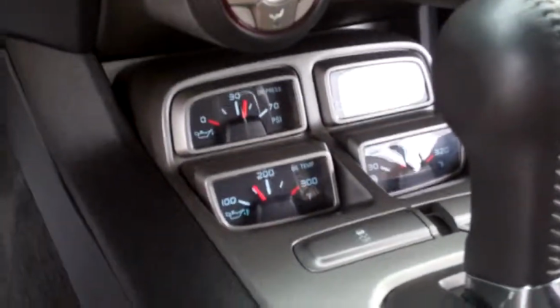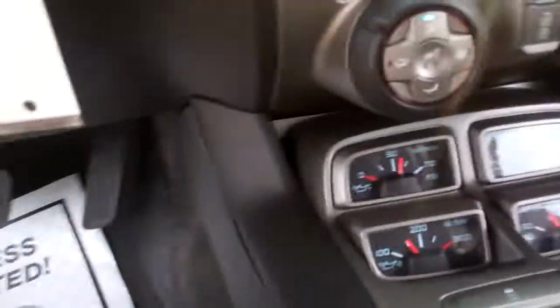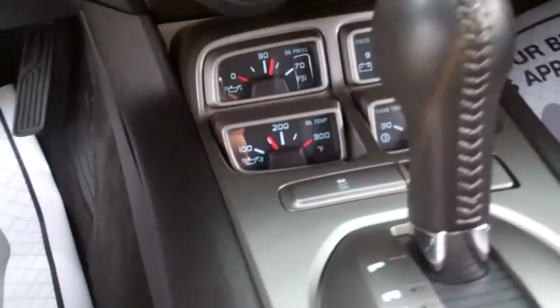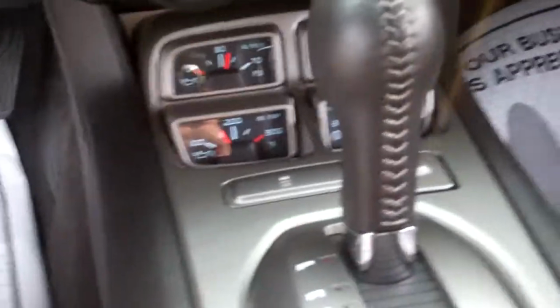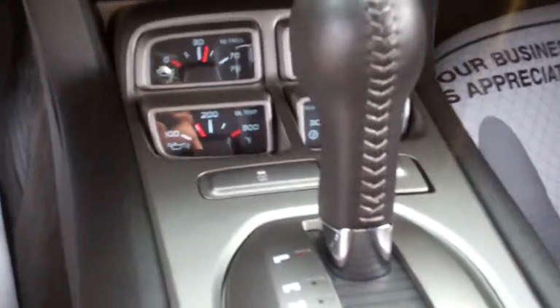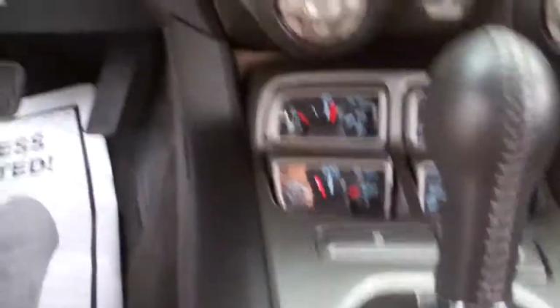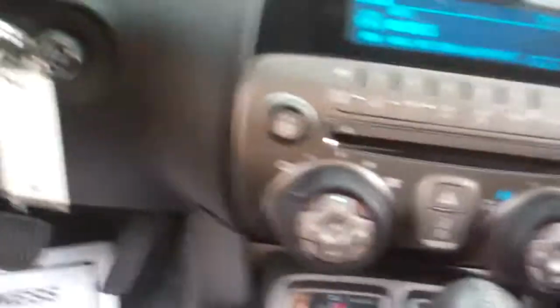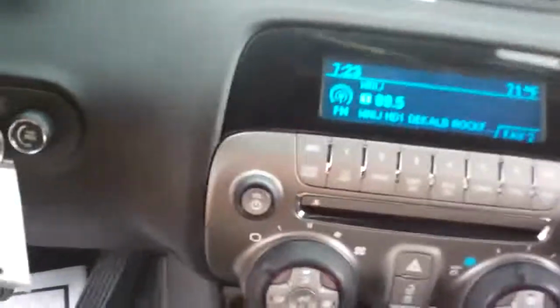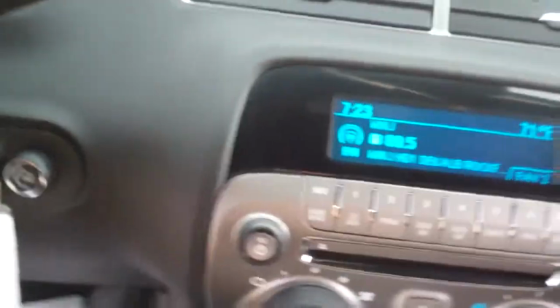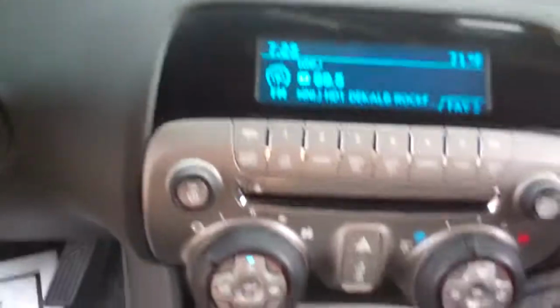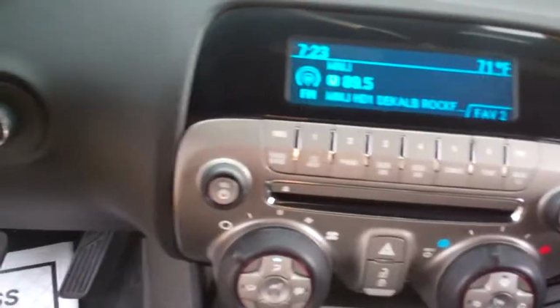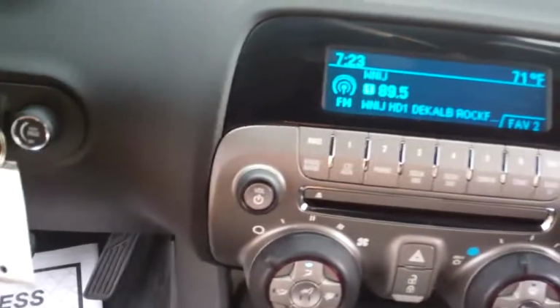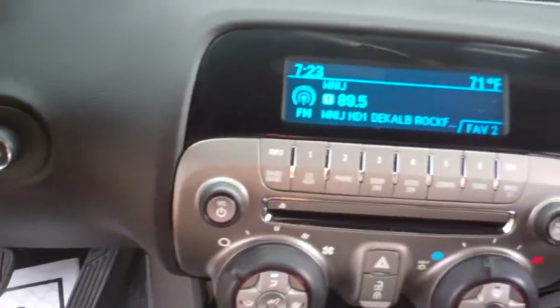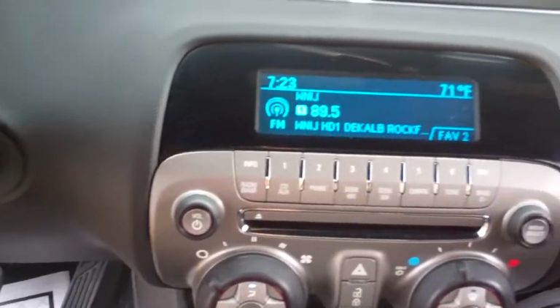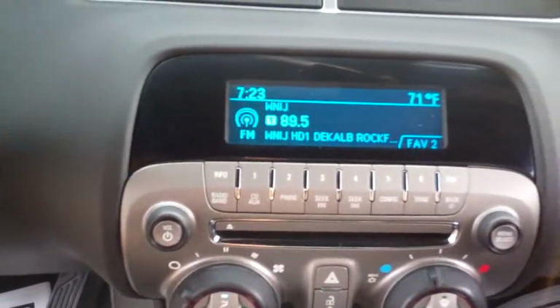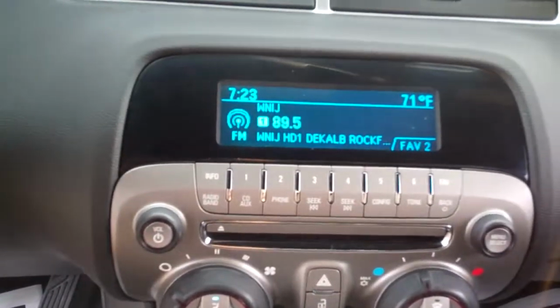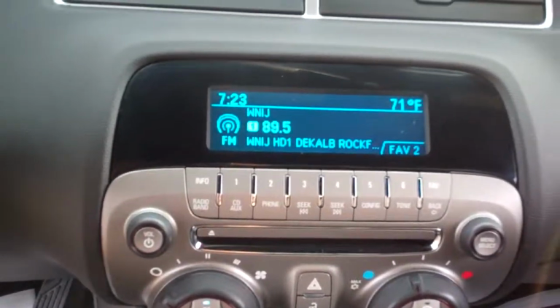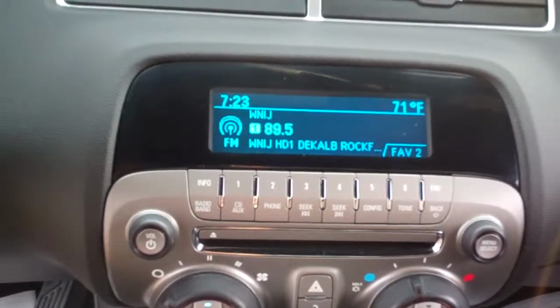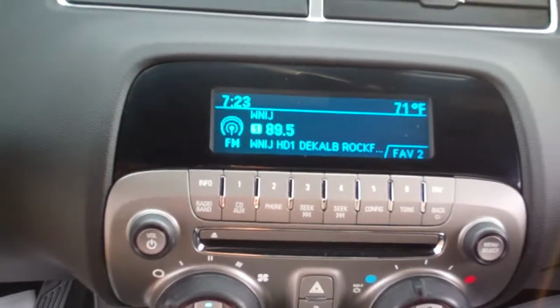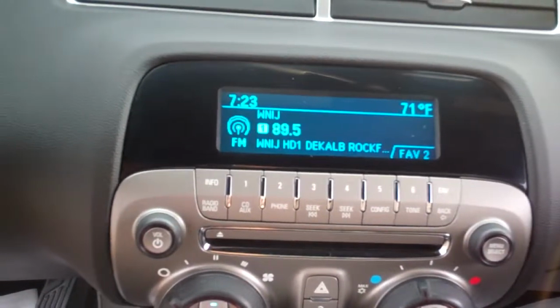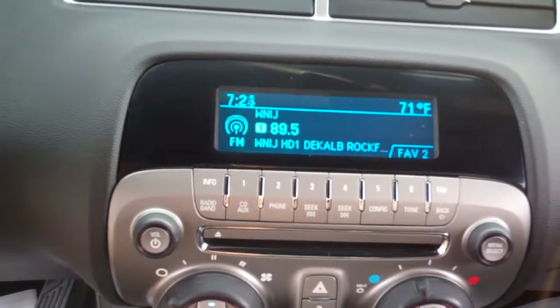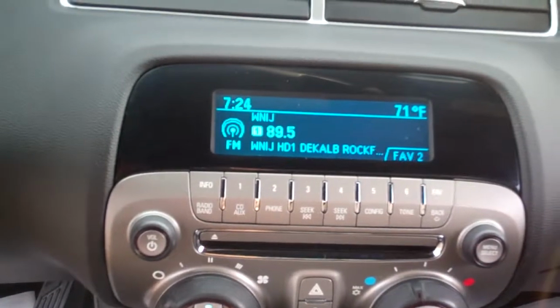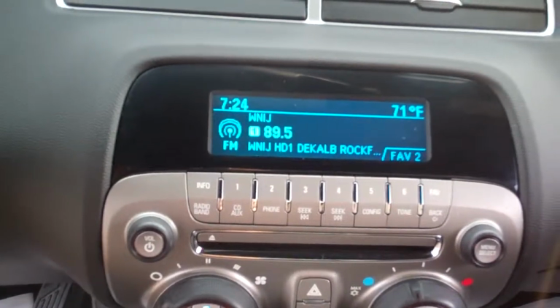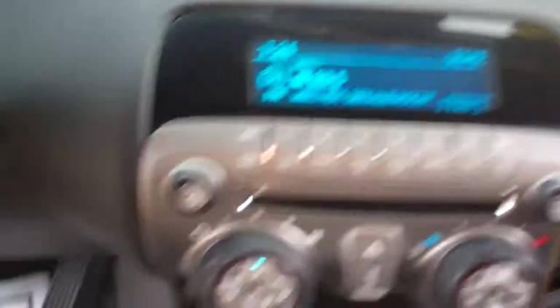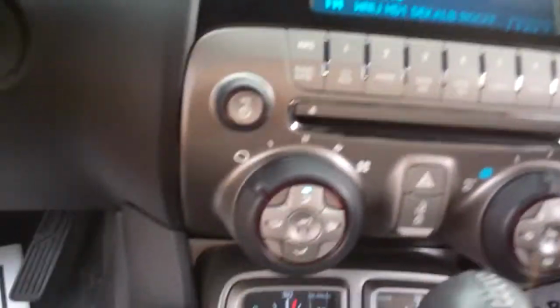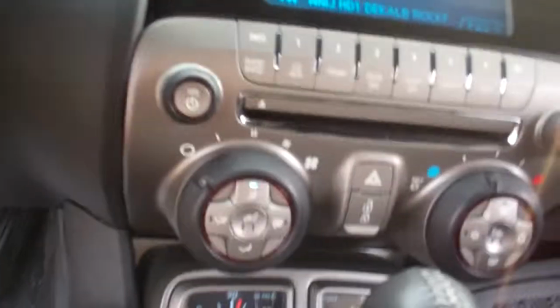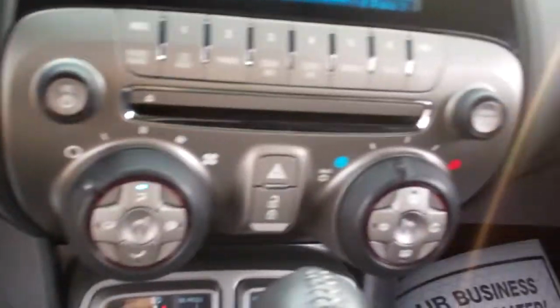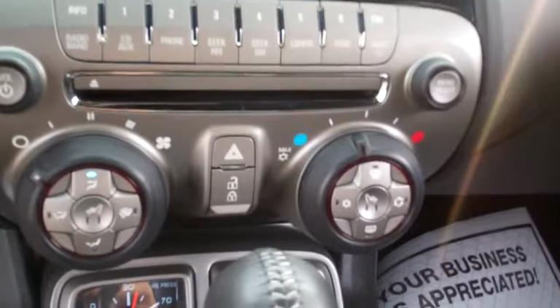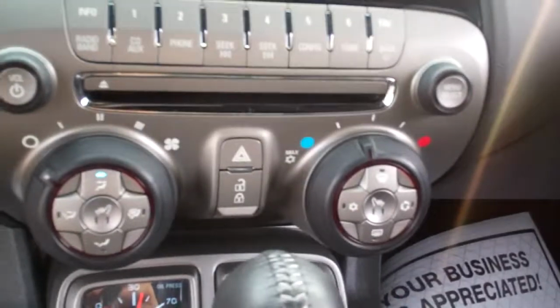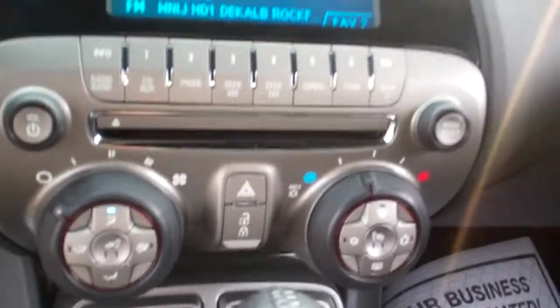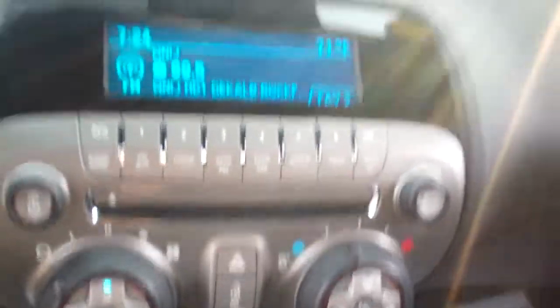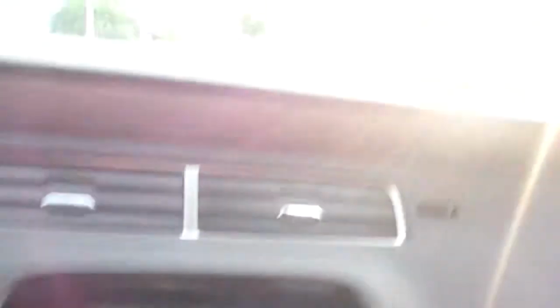You got your car automatic shift. AM FM CD, satellite radio. There's all your climate control. Heated front seats.